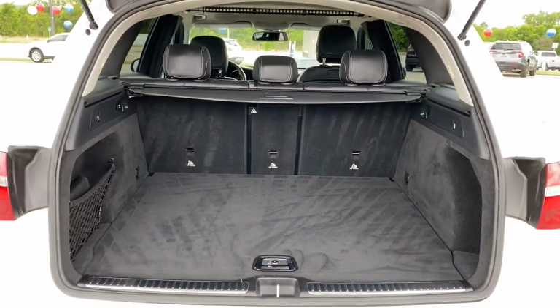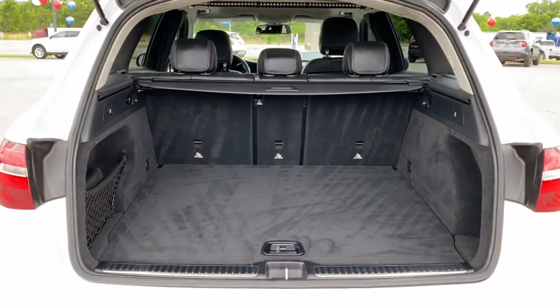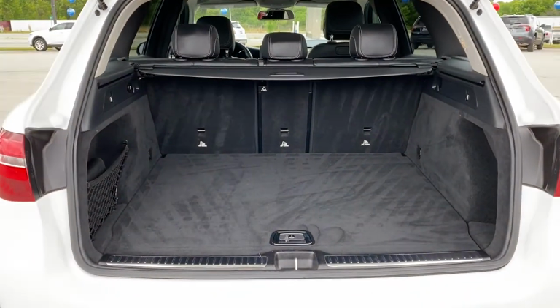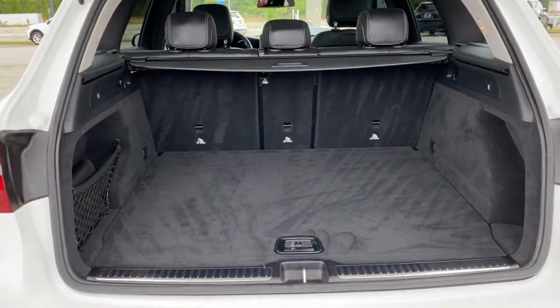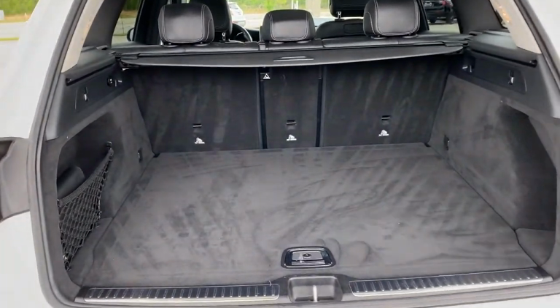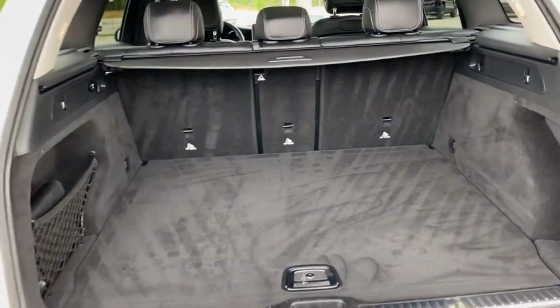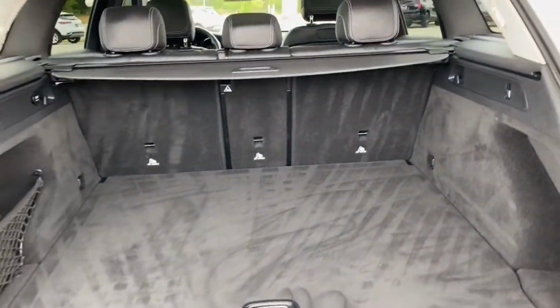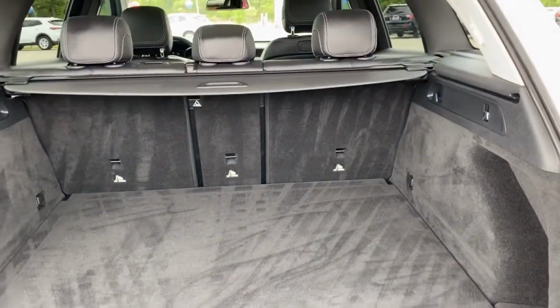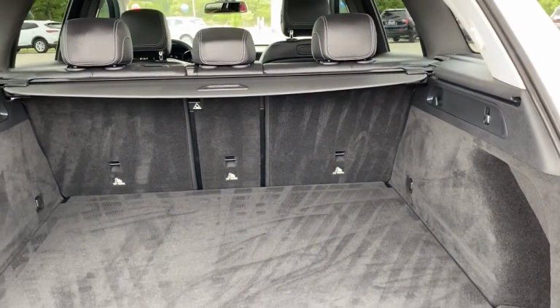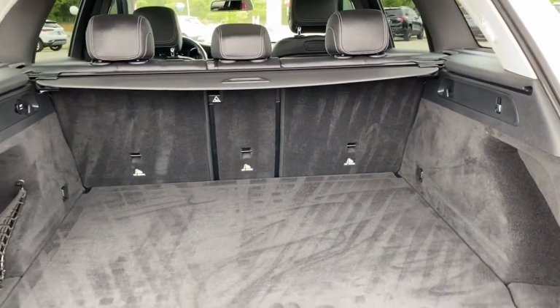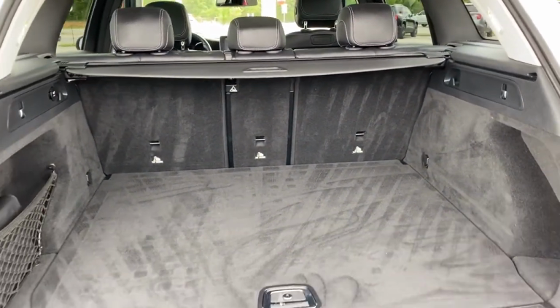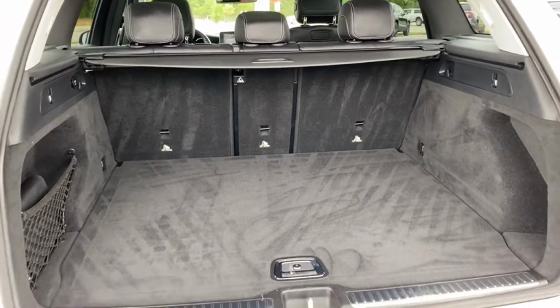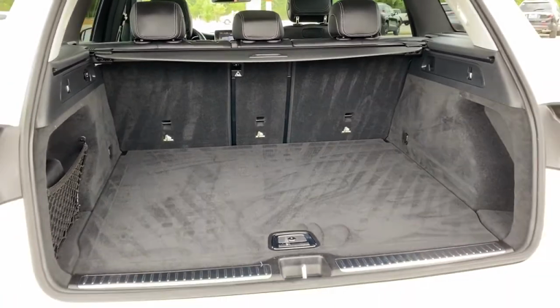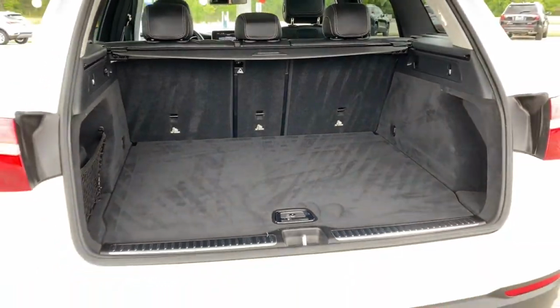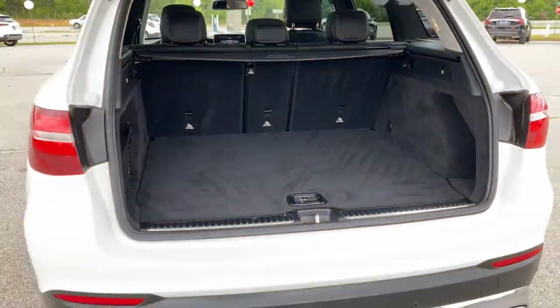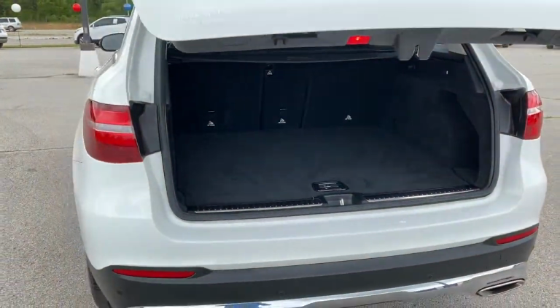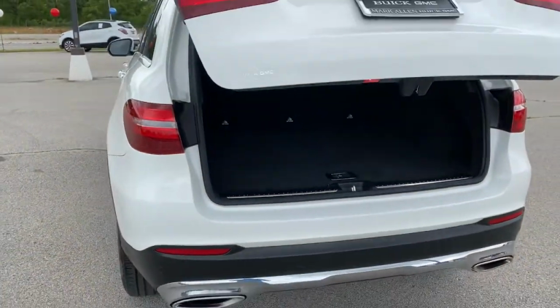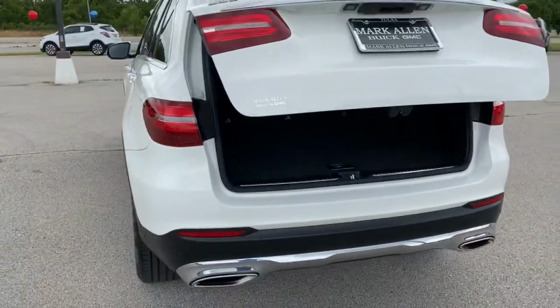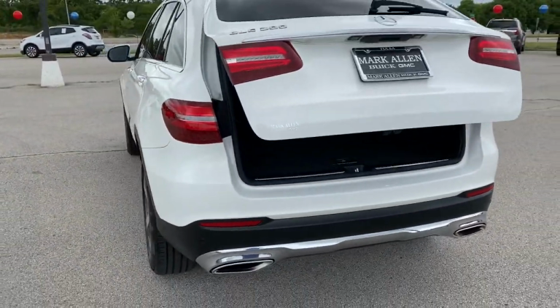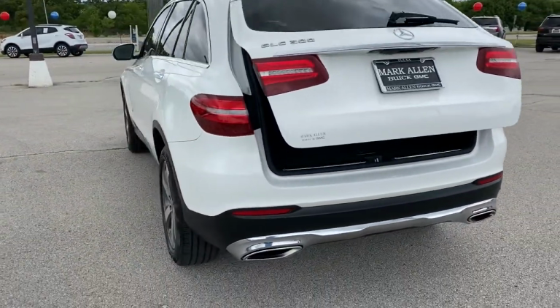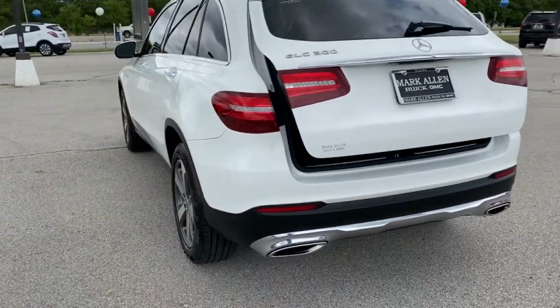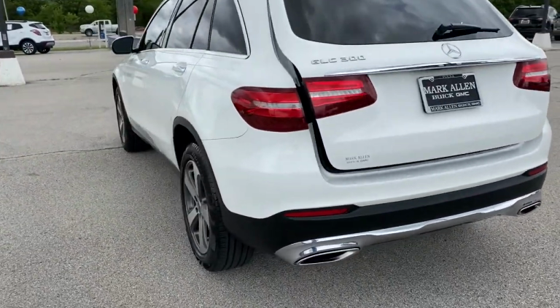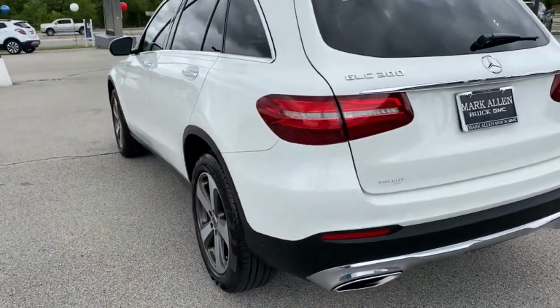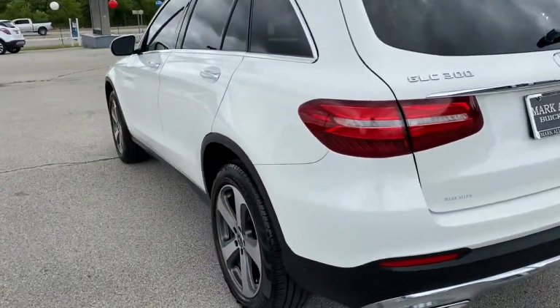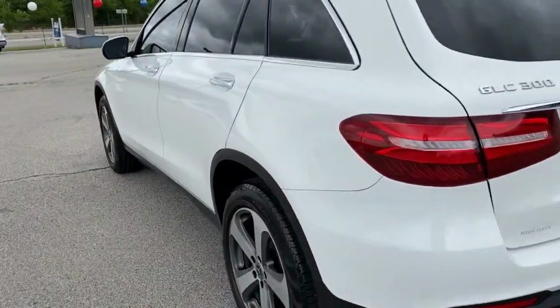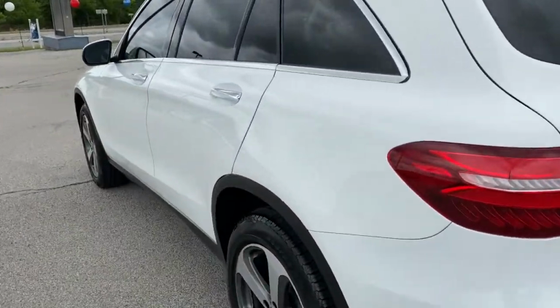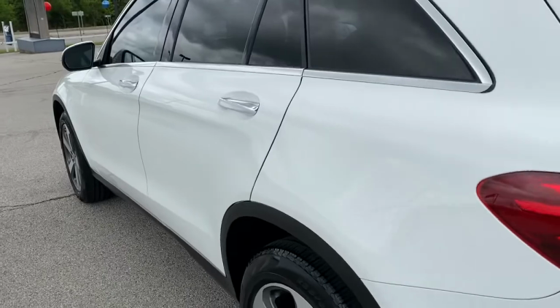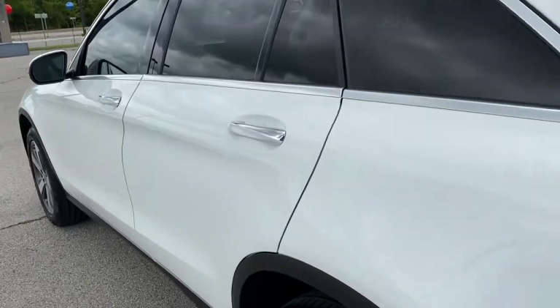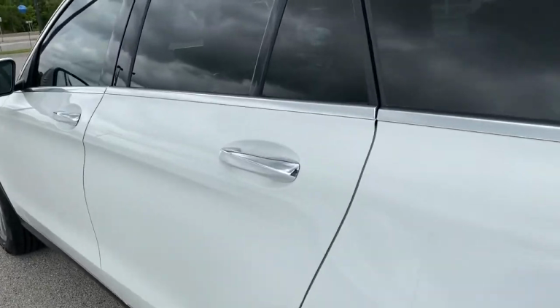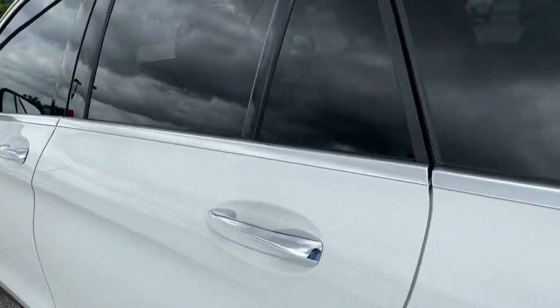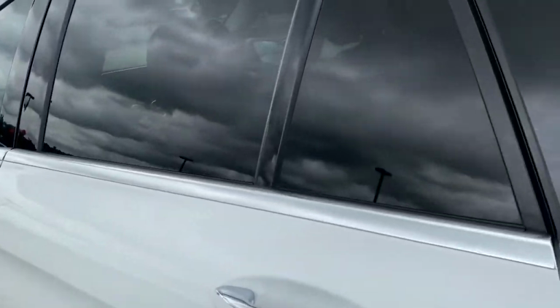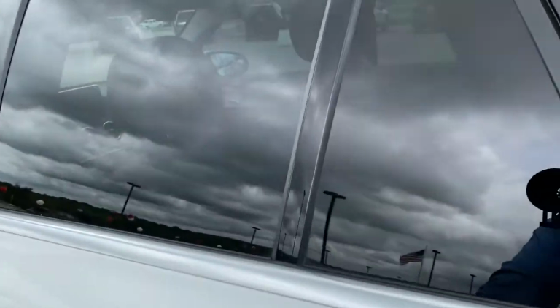Power liftgate, electronic stability control, seat memory, trip computer, power windows, bucket seats, four-wheel disc brakes, power steering.